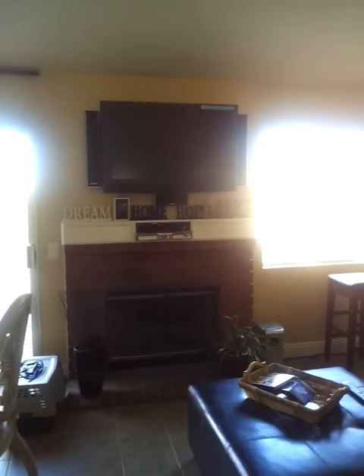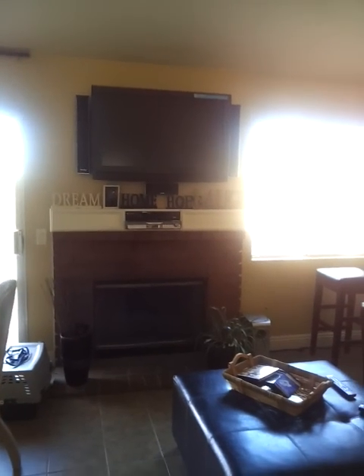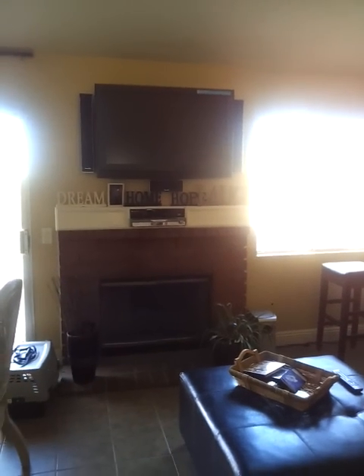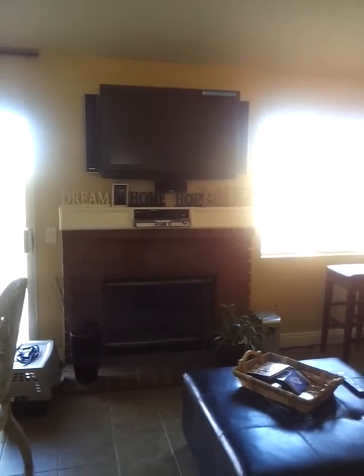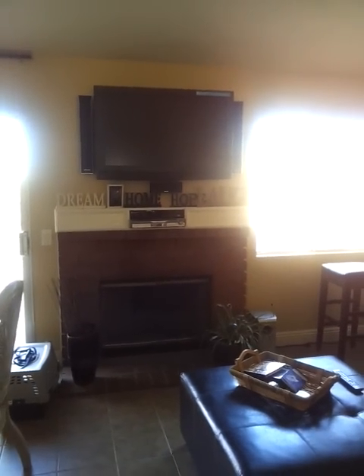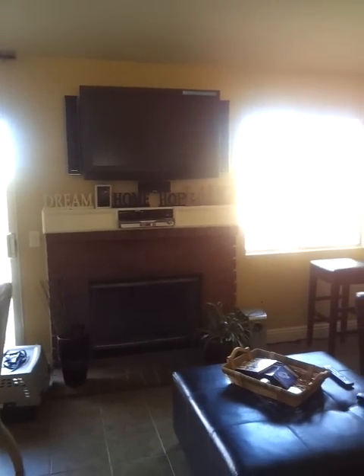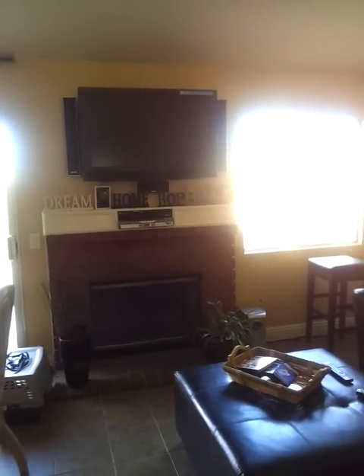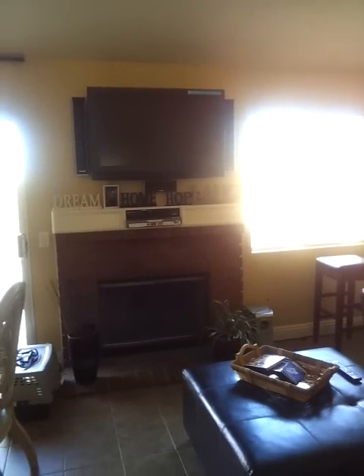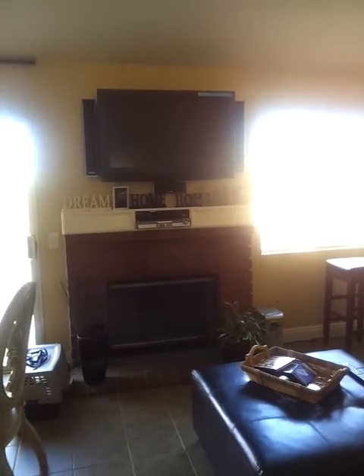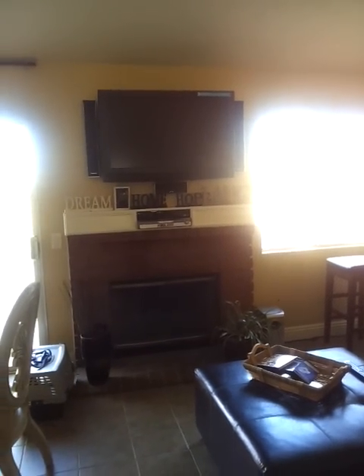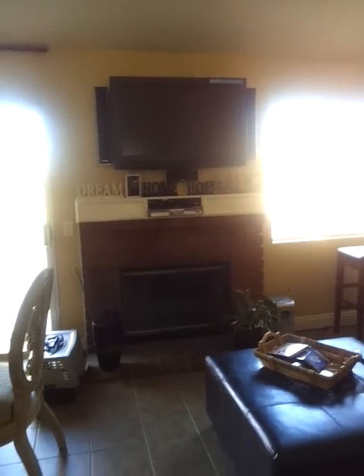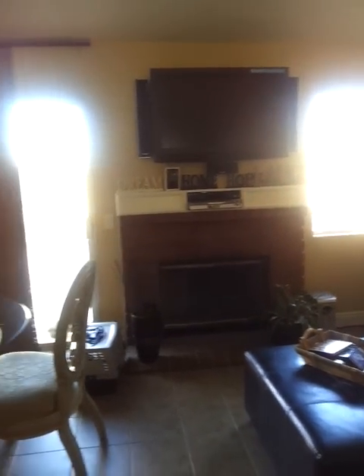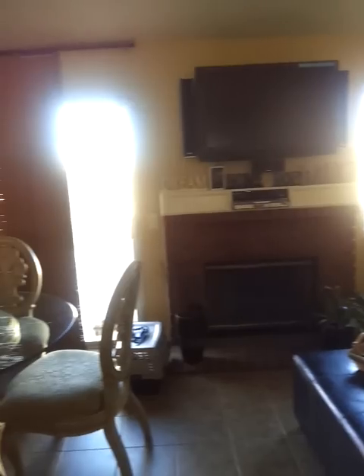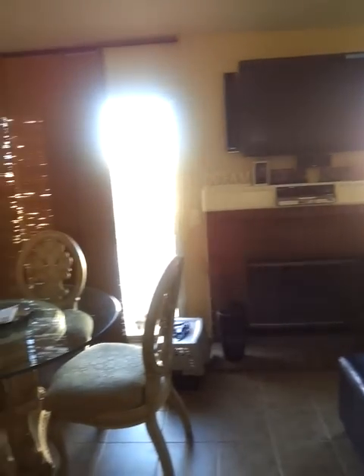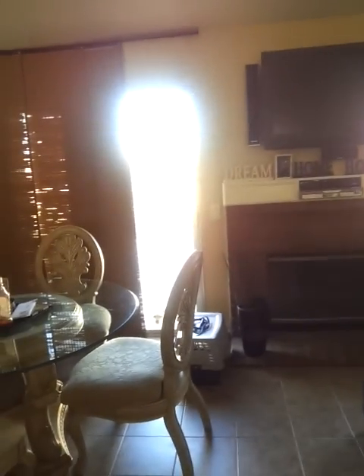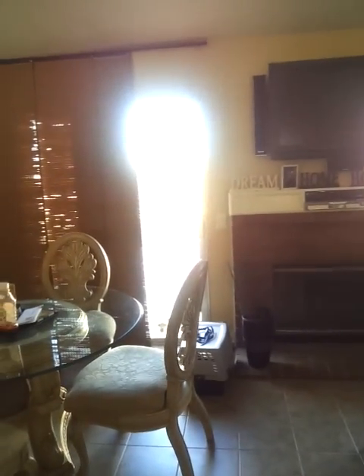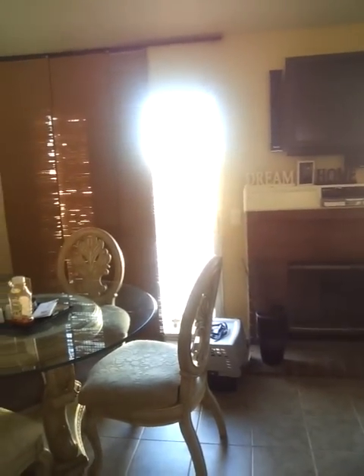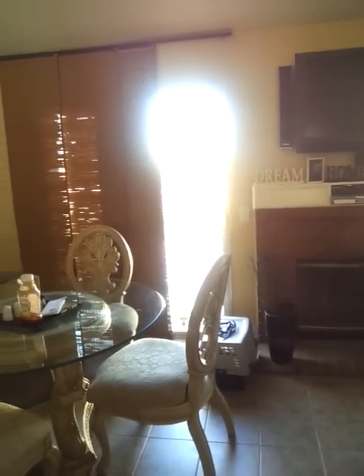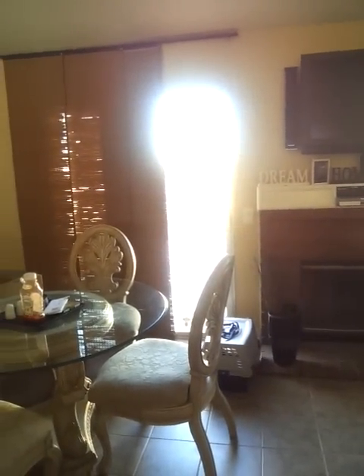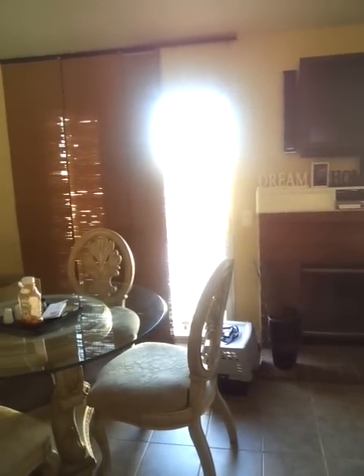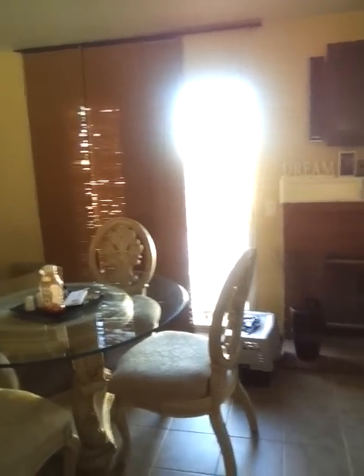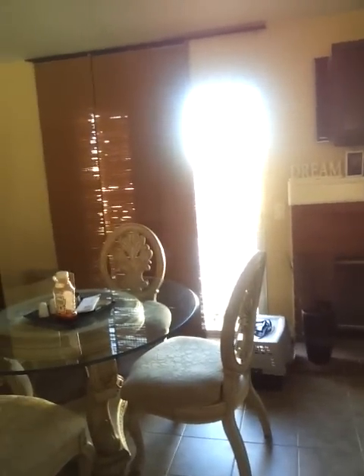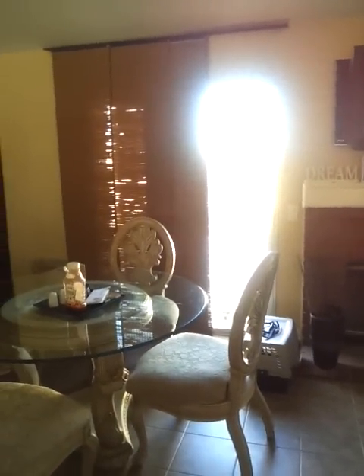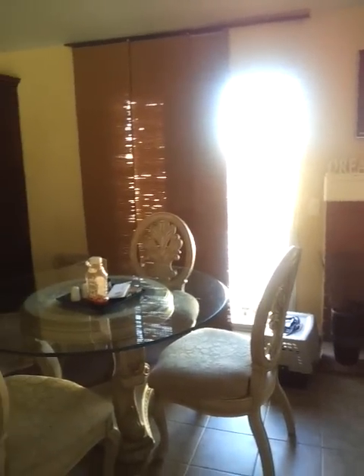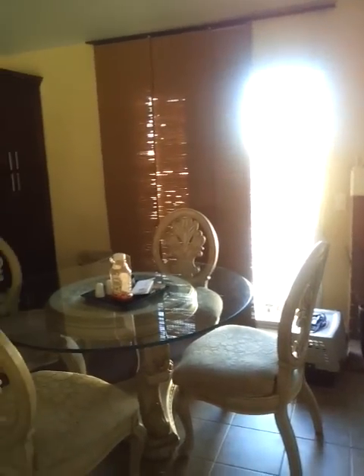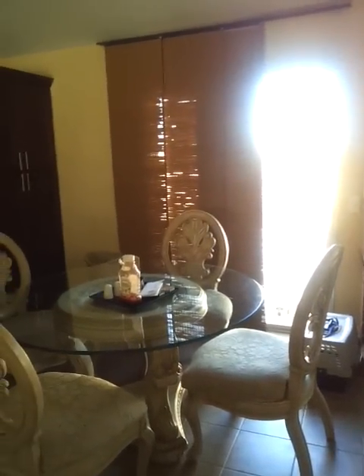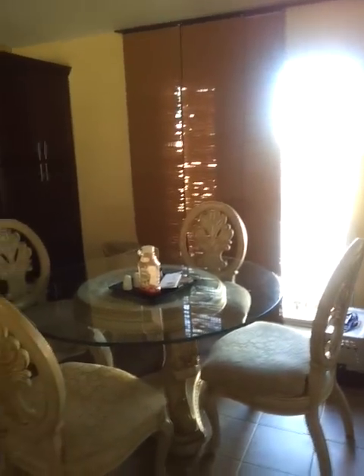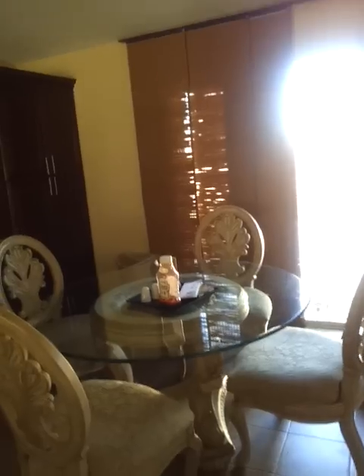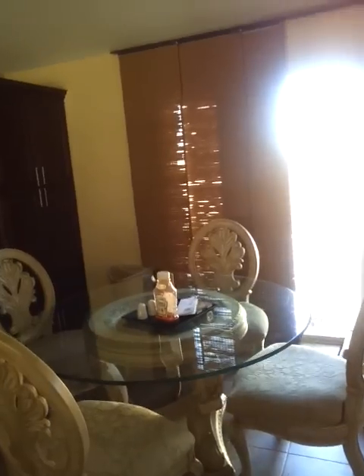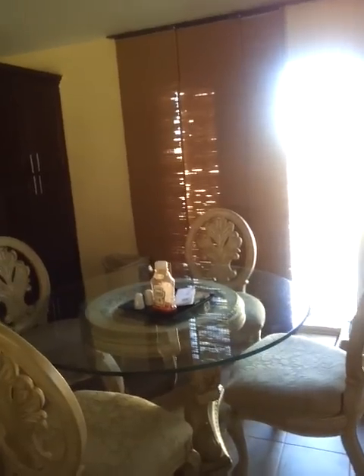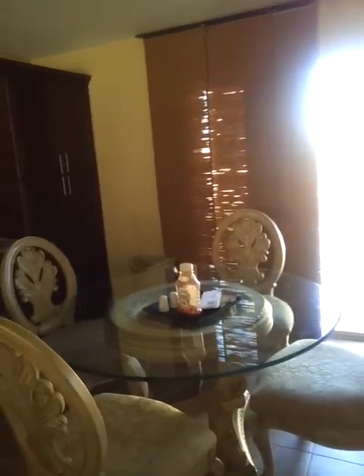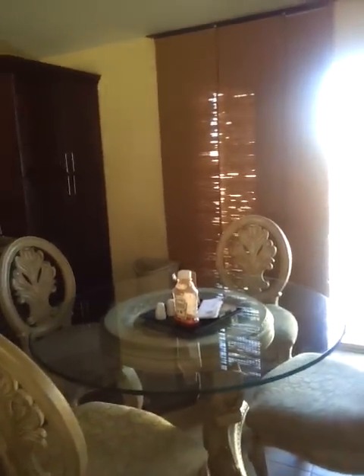He made a mantel over my fireplace, so that's new. And hooked up my flat screen and my surround sound.